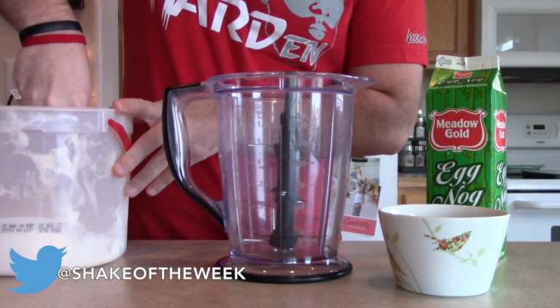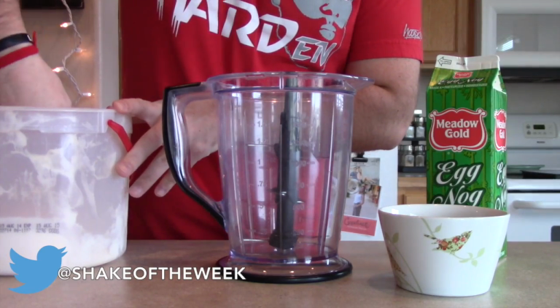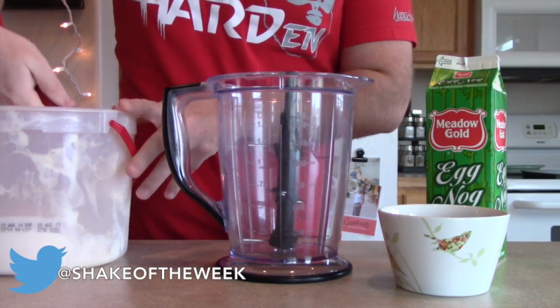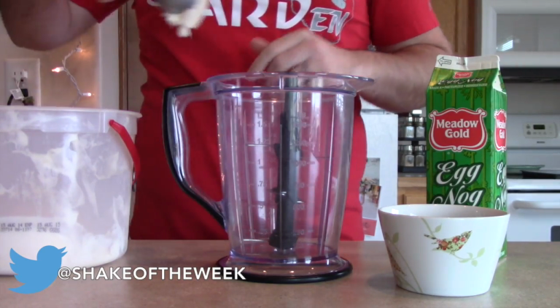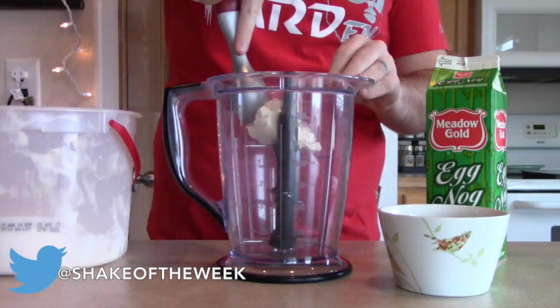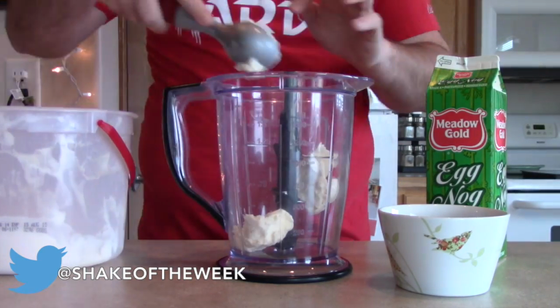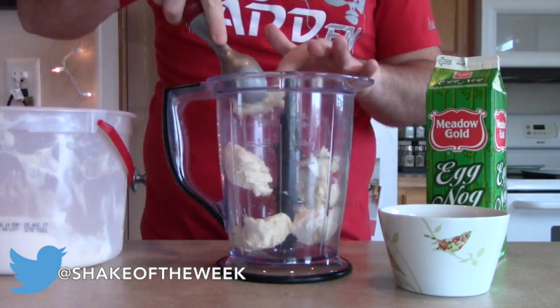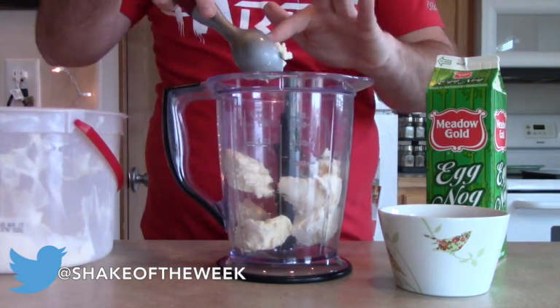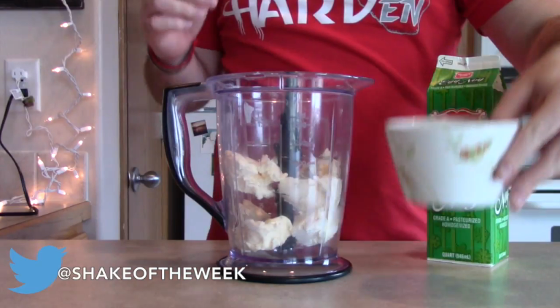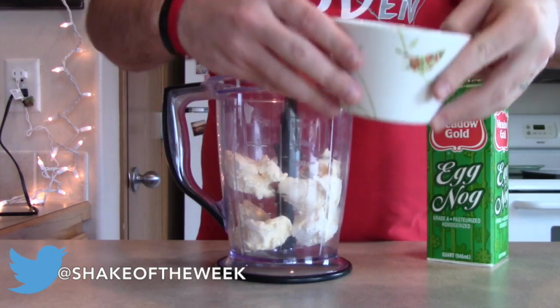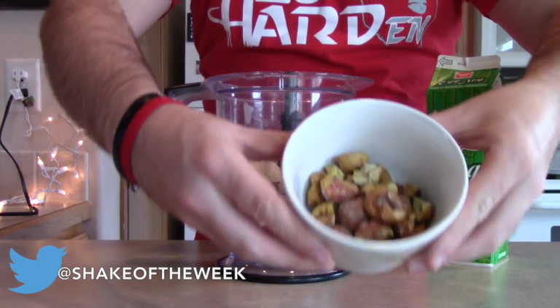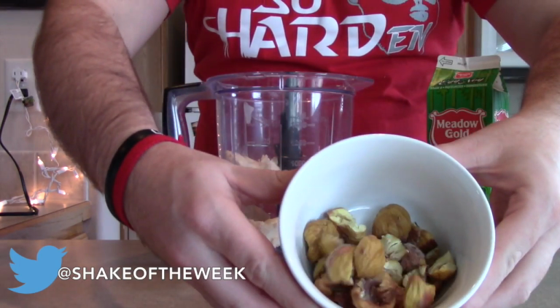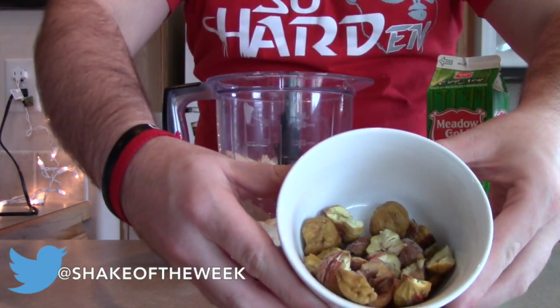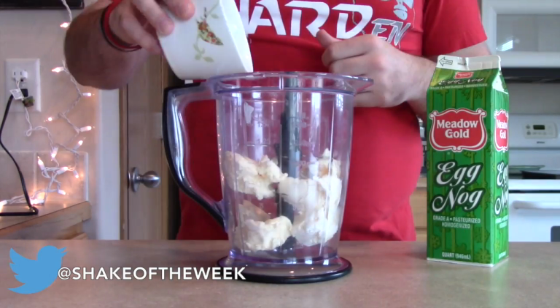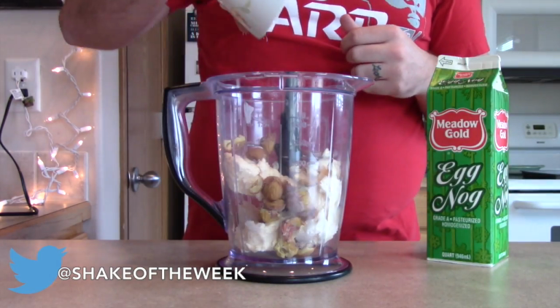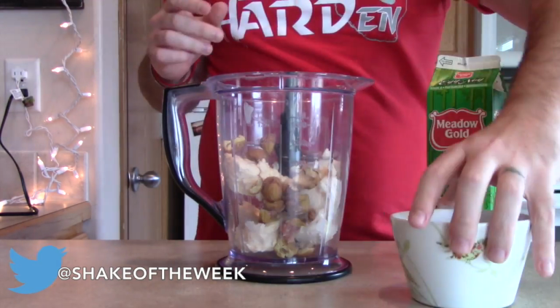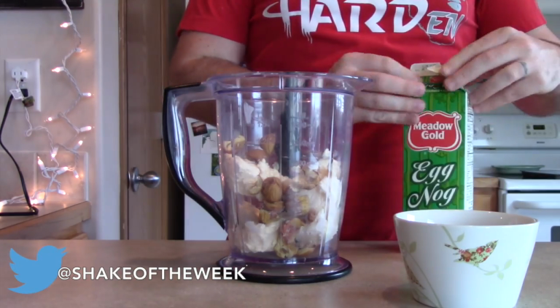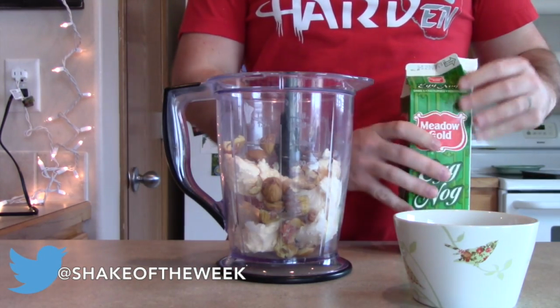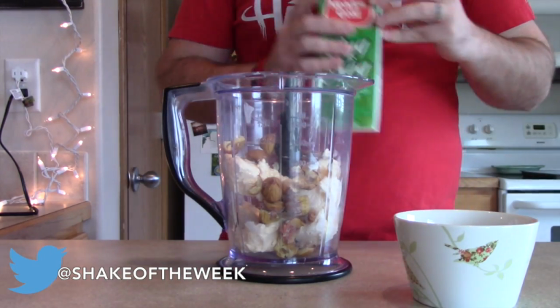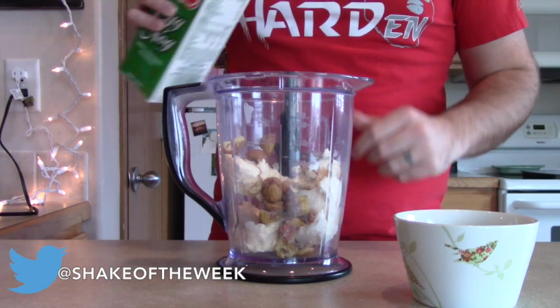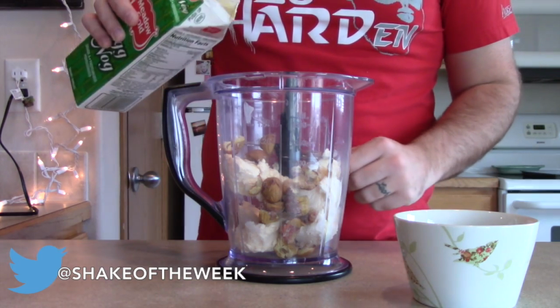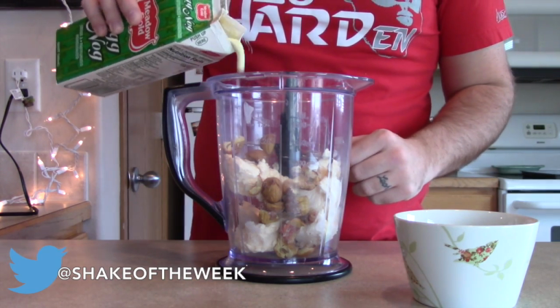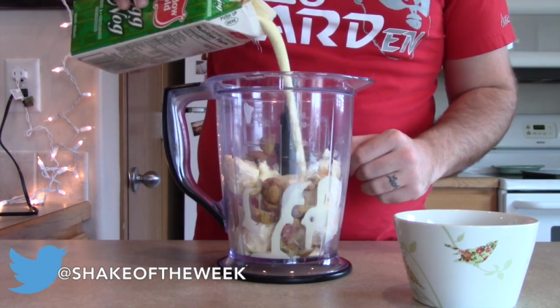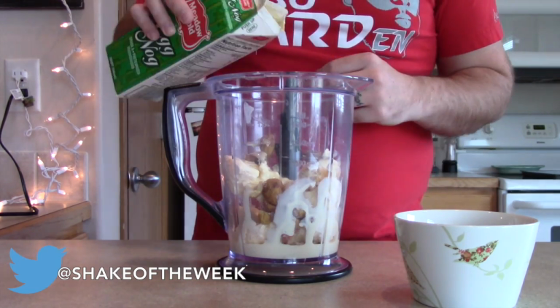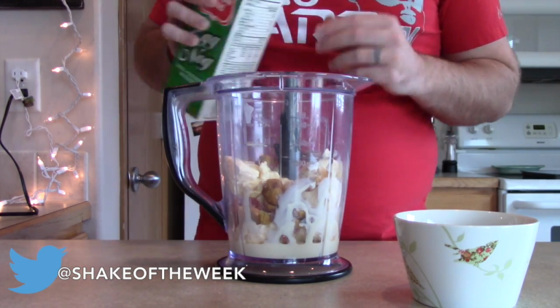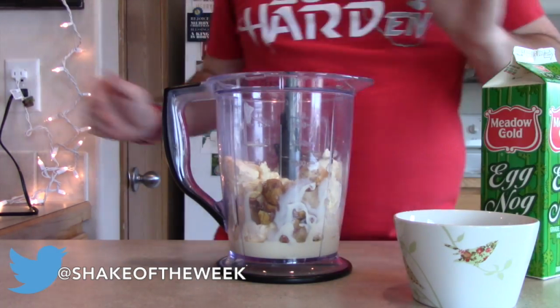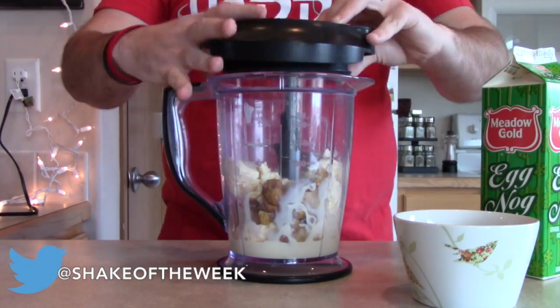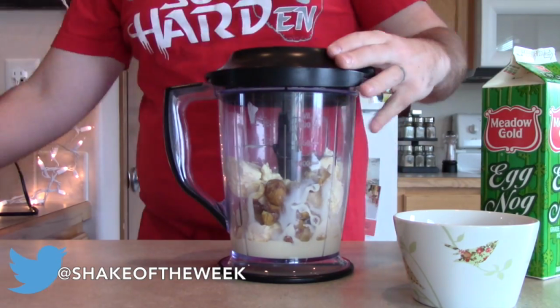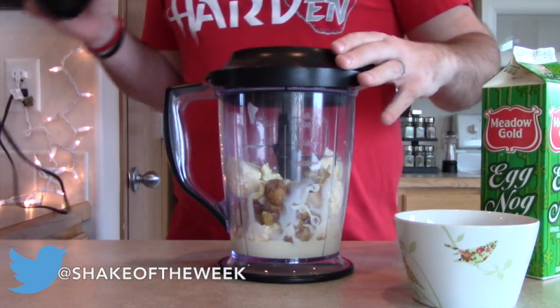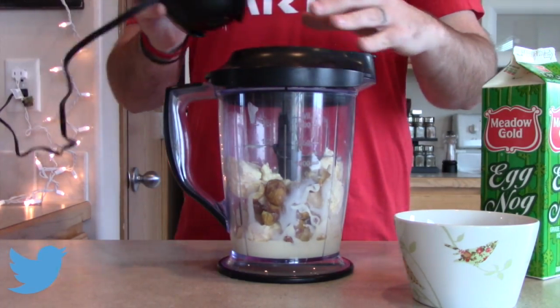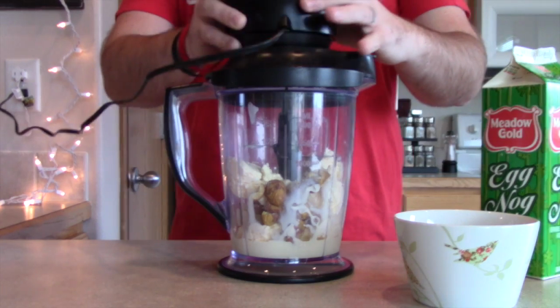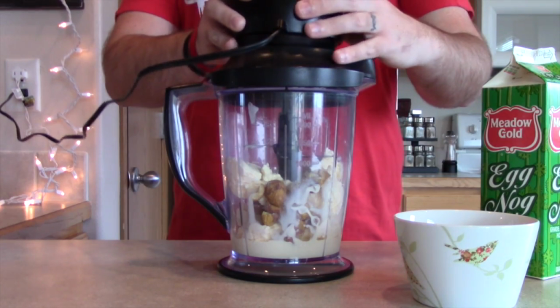Scoop in the vanilla ice cream. Pour in your chestnuts. Add a little eggnog. Hopefully these things blend up.